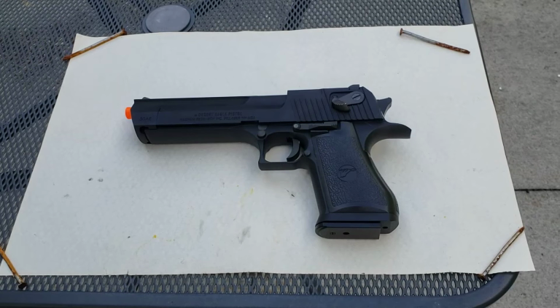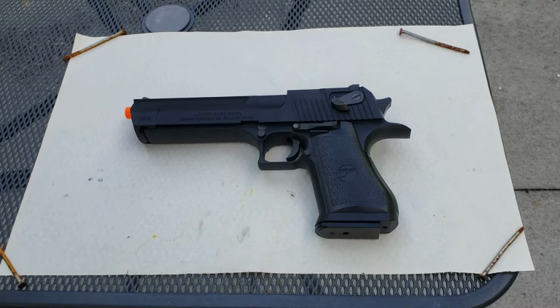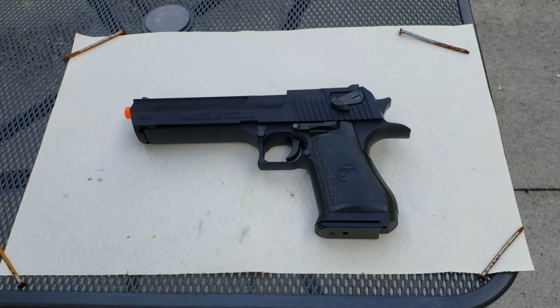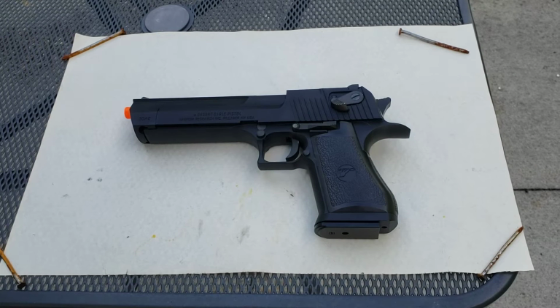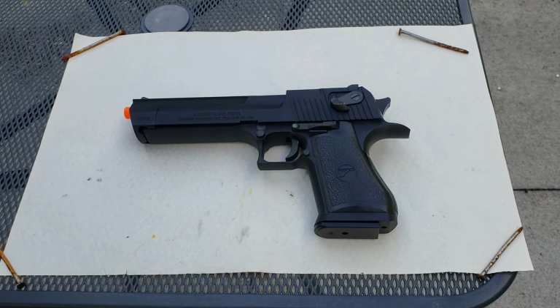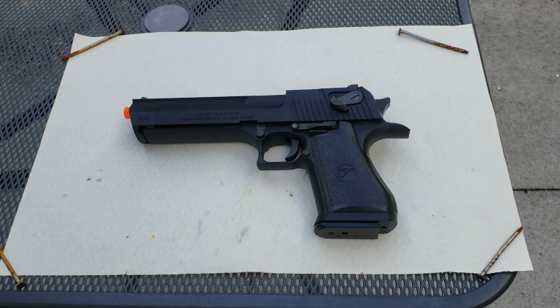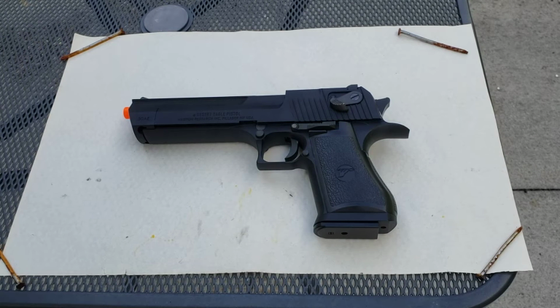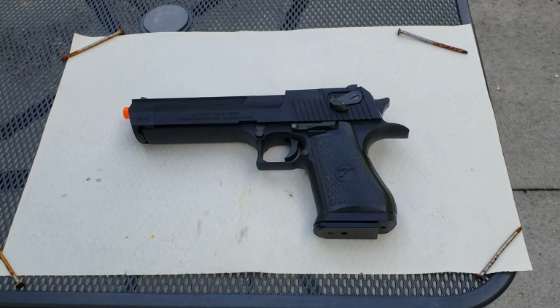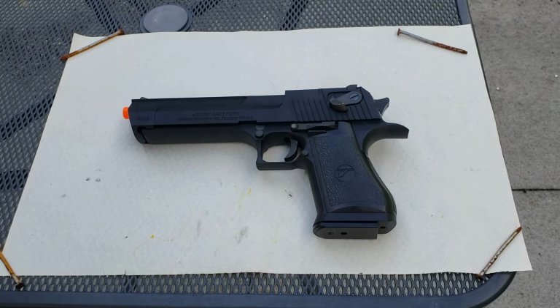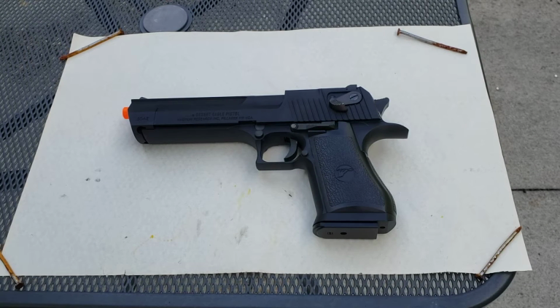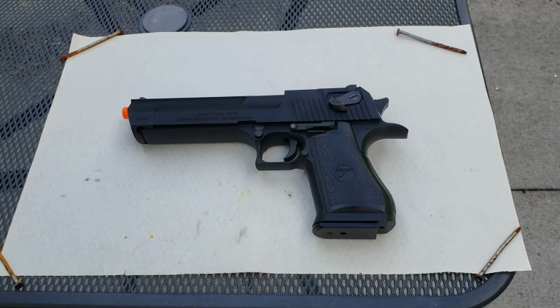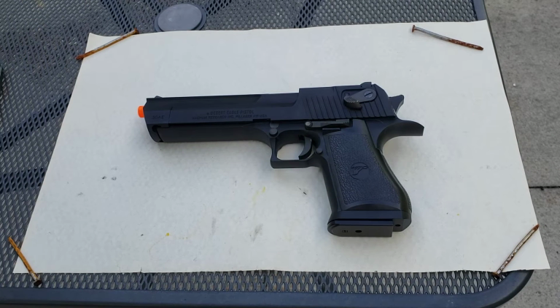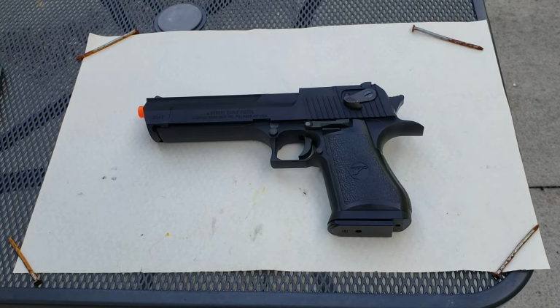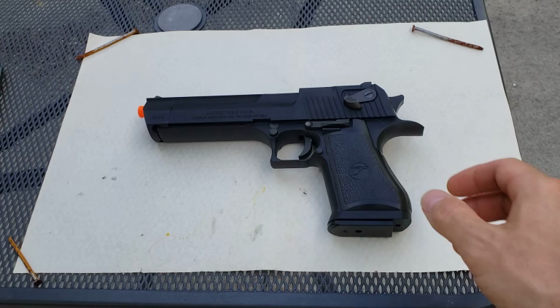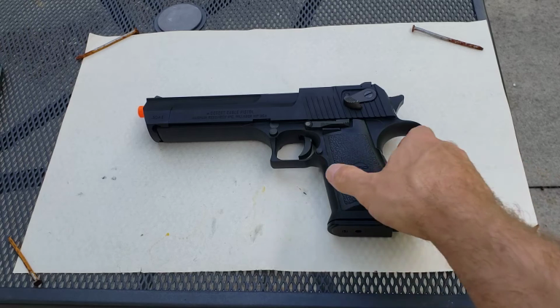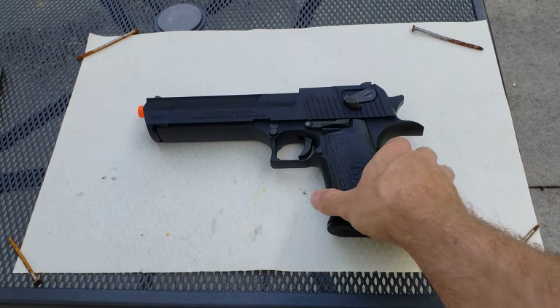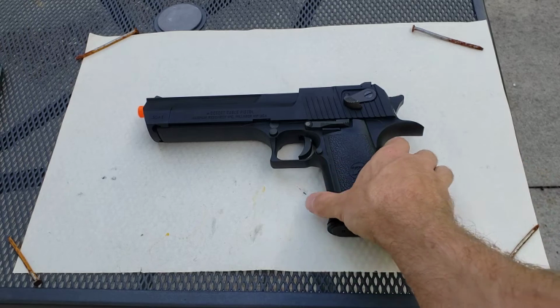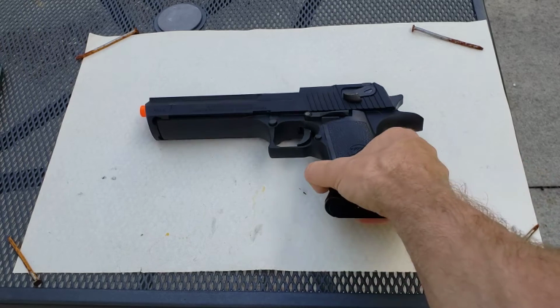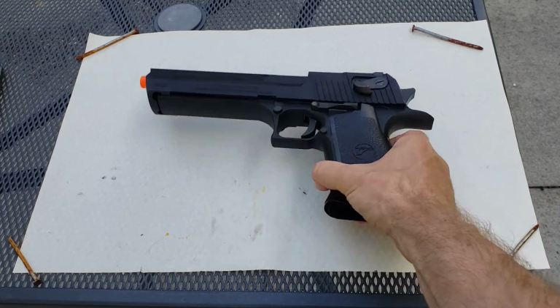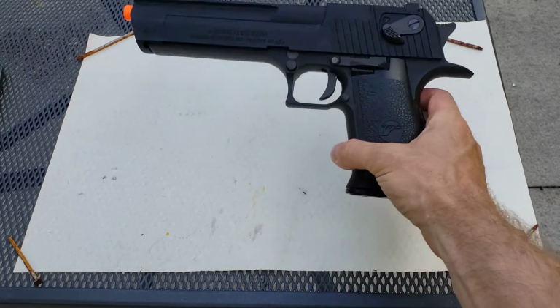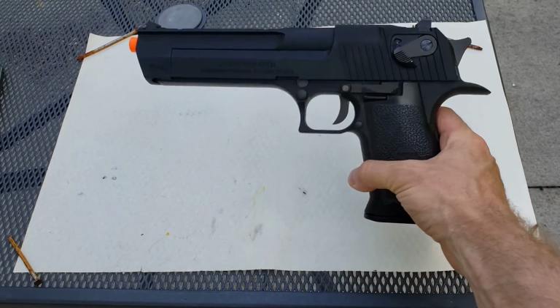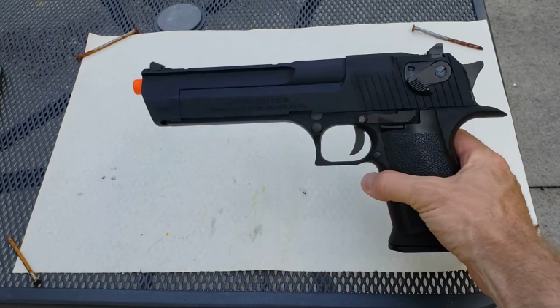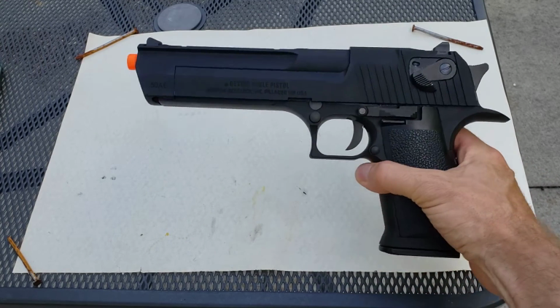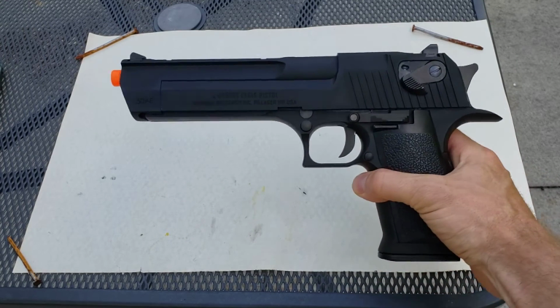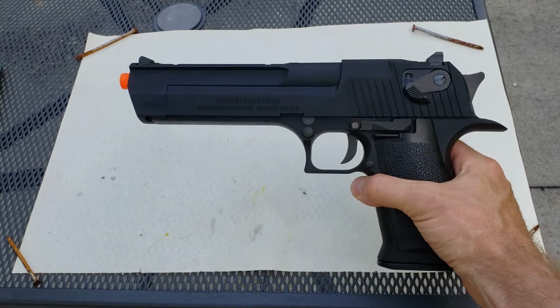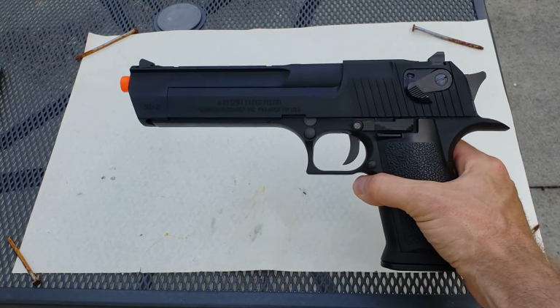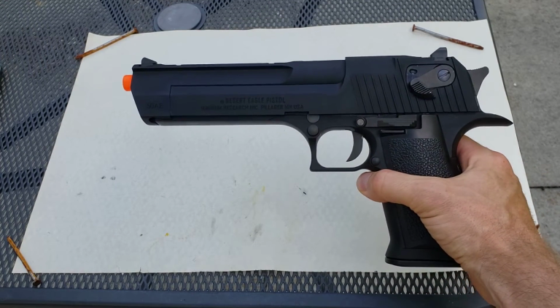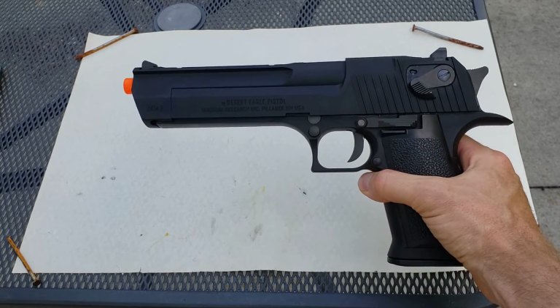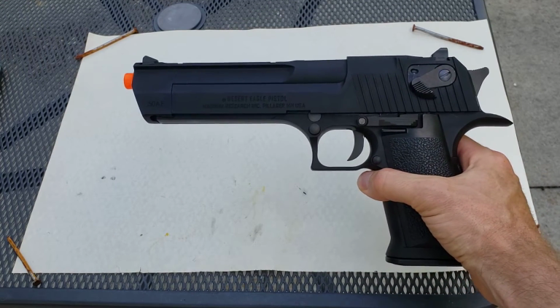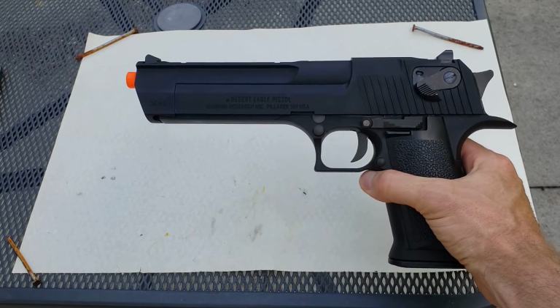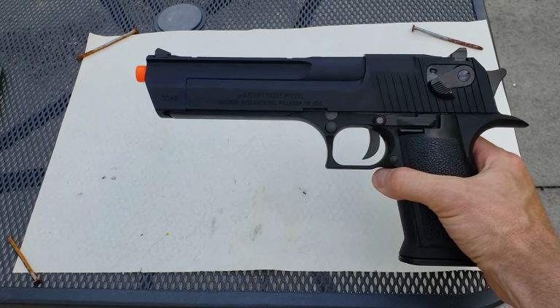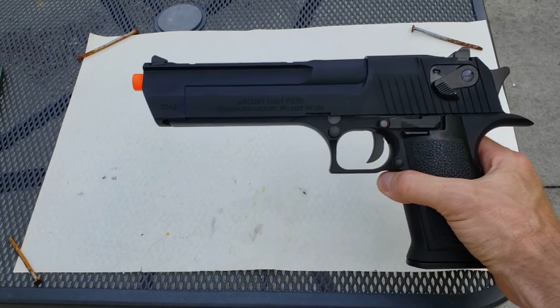Hello folks, welcome to Javi's Reviews. My name is Javi. Today I'm going to be reviewing the WE-Tech Desert Eagle .50.